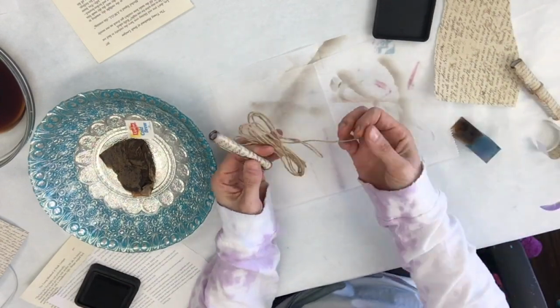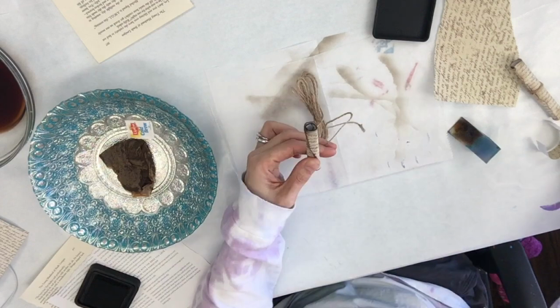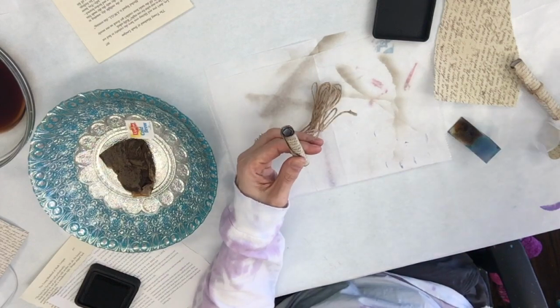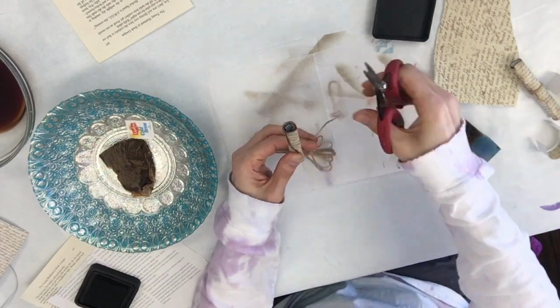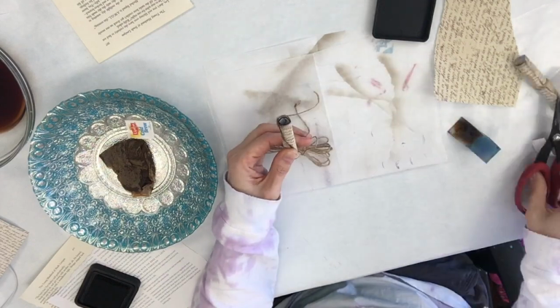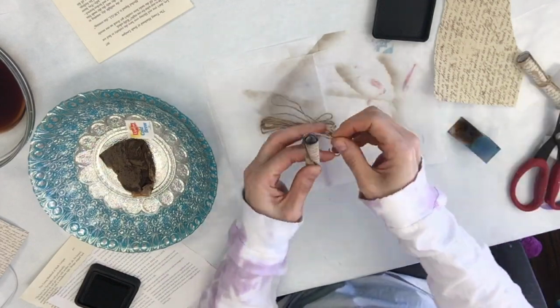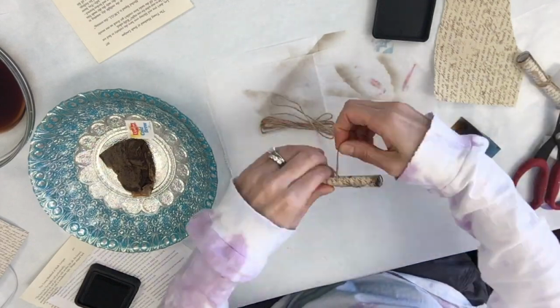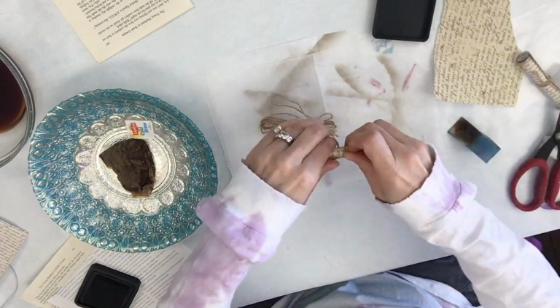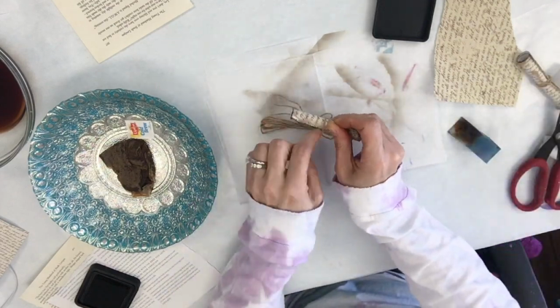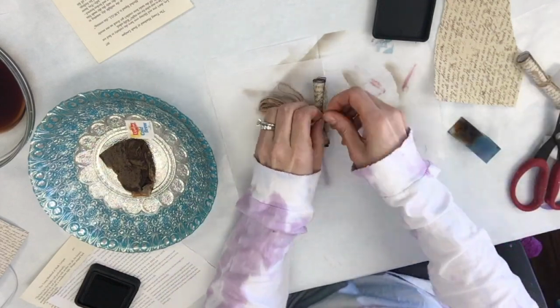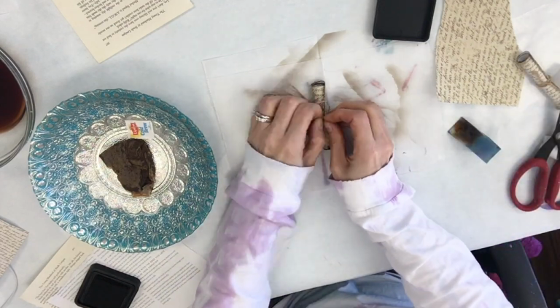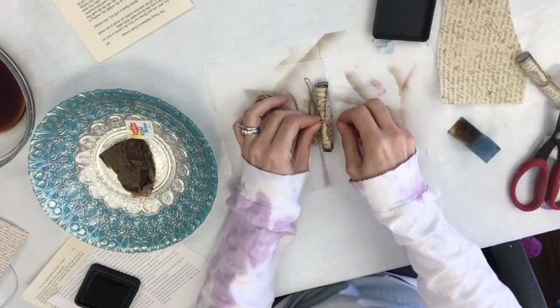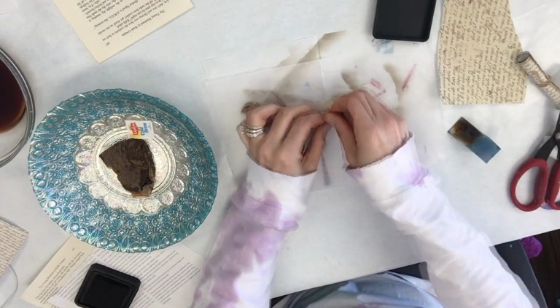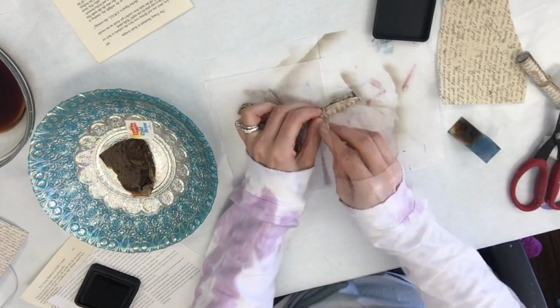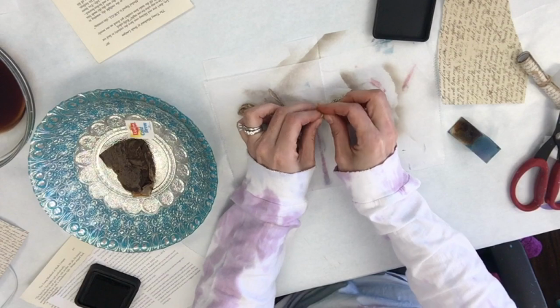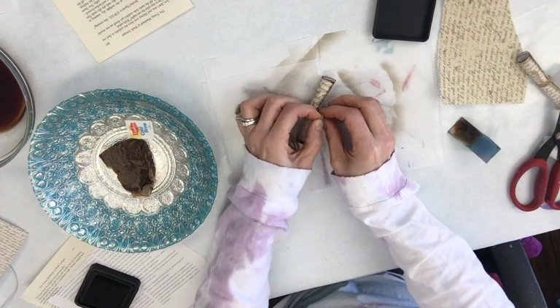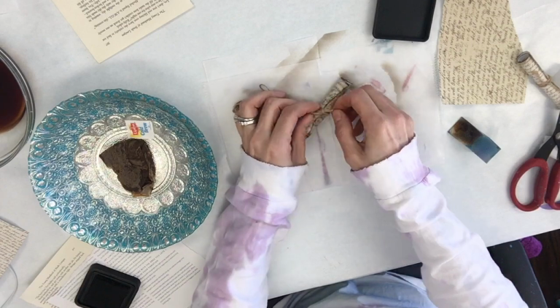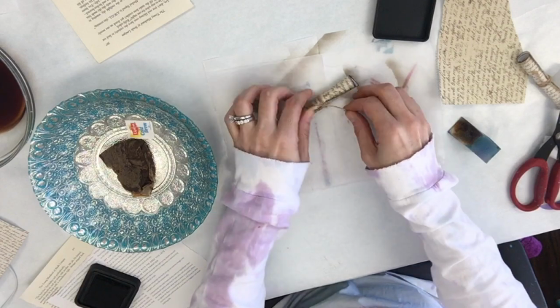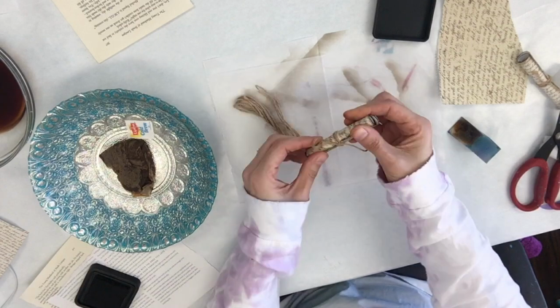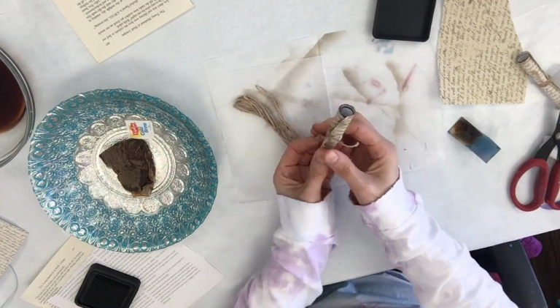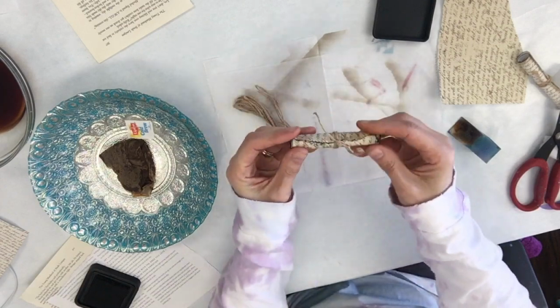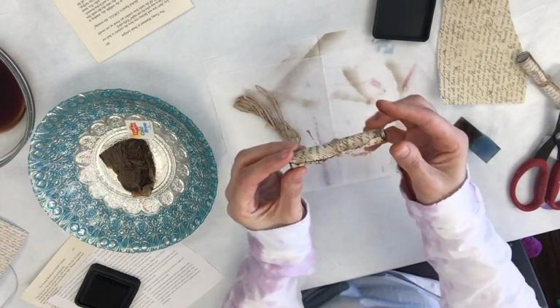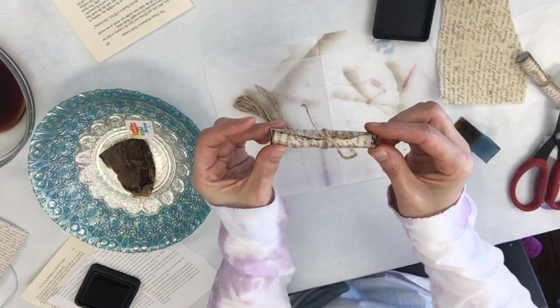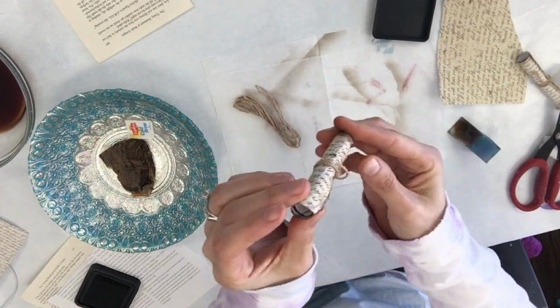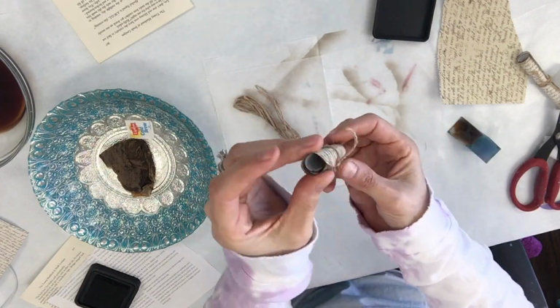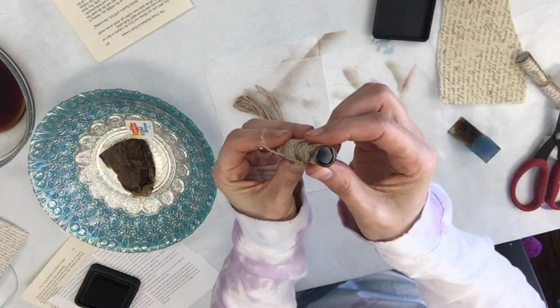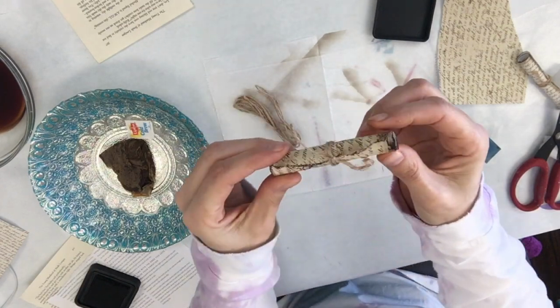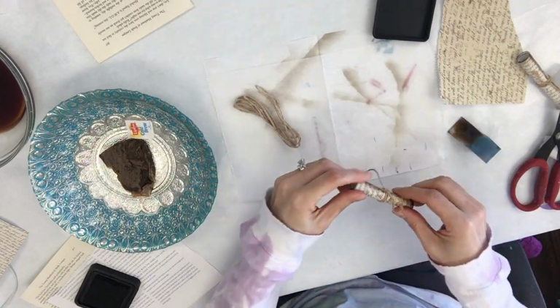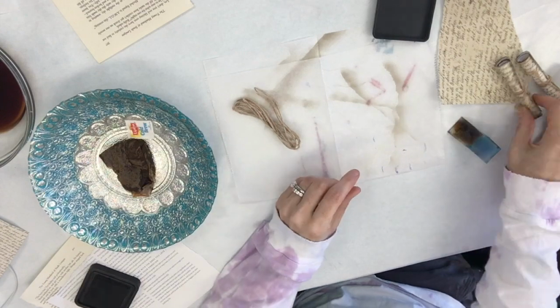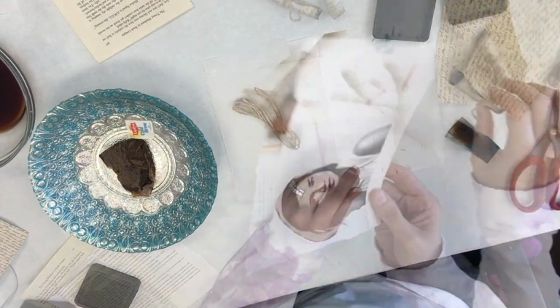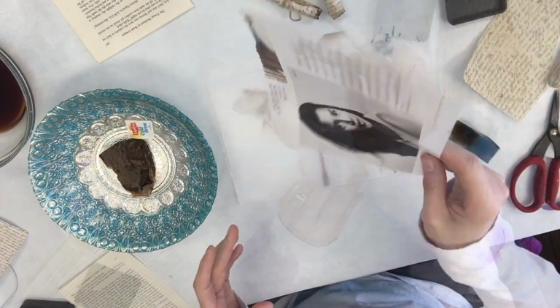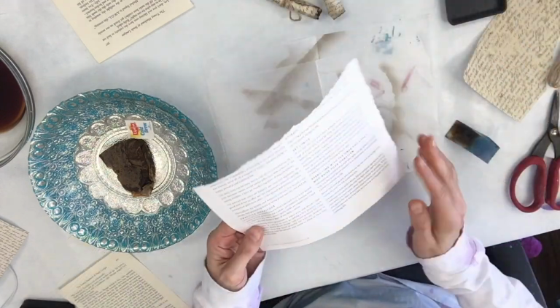Just roll it up into a little scroll and tie it with either some jute, twine, or ribbon — whatever you have. There's your little scroll!